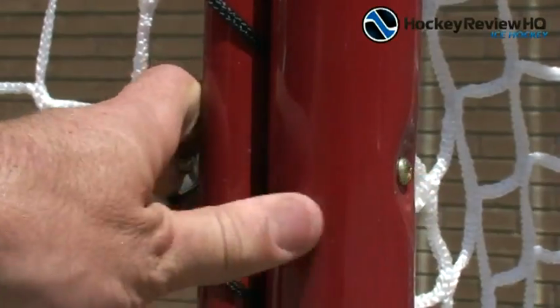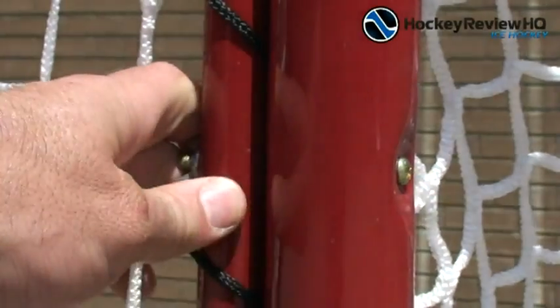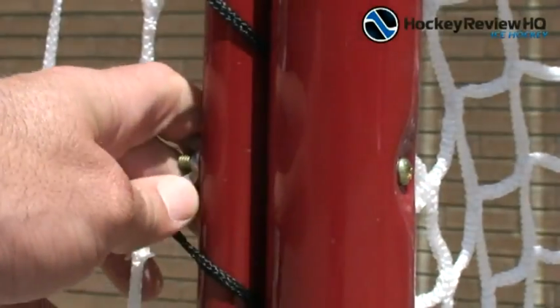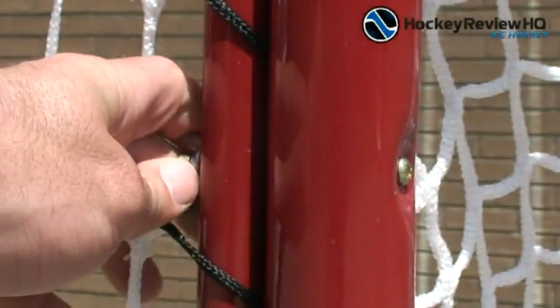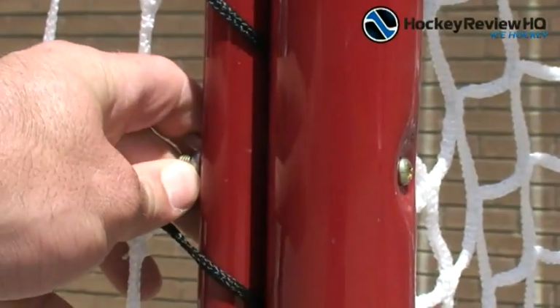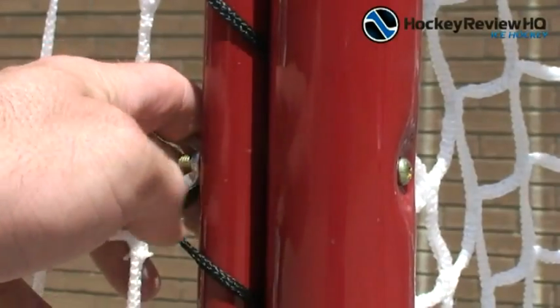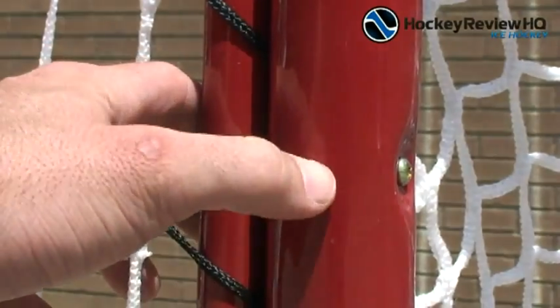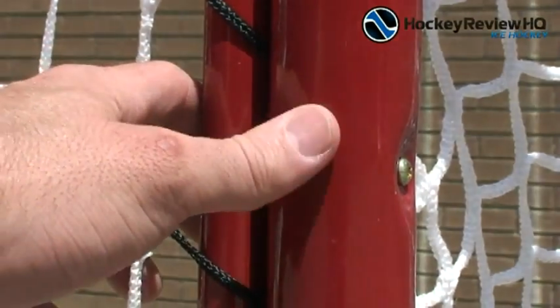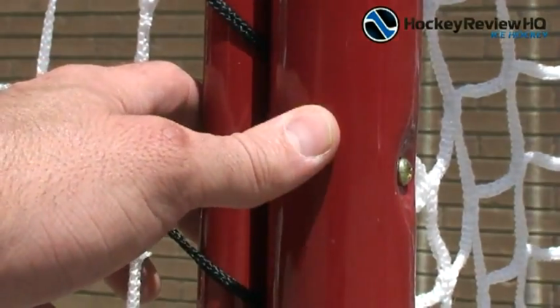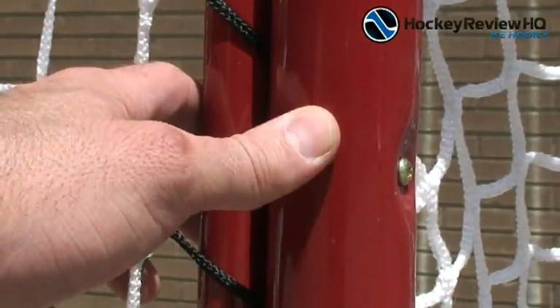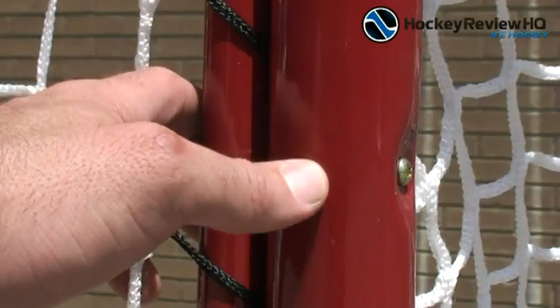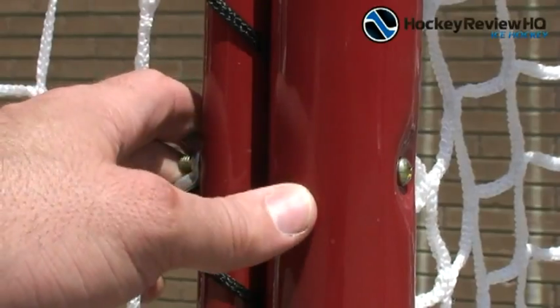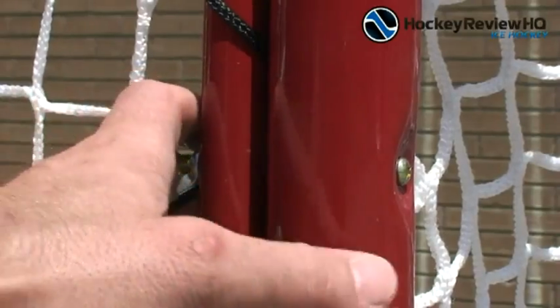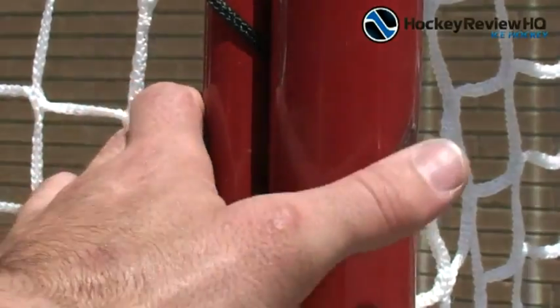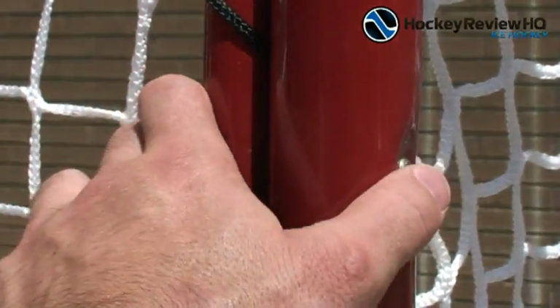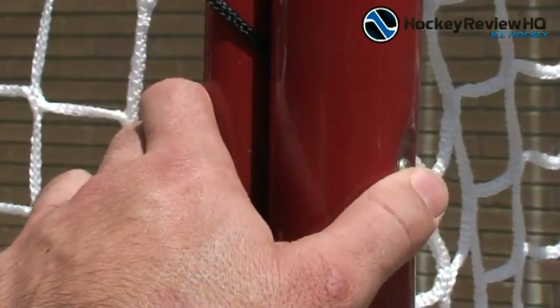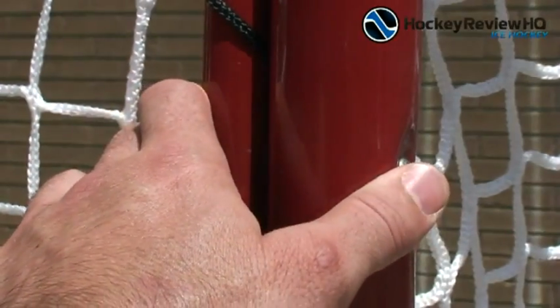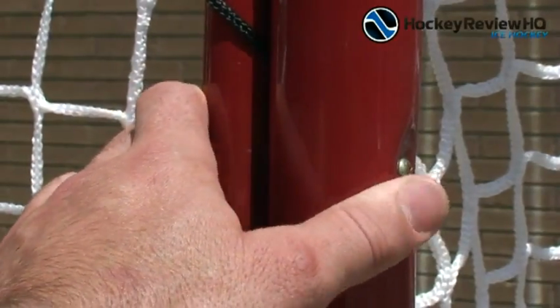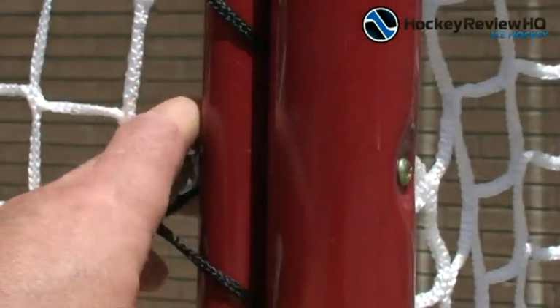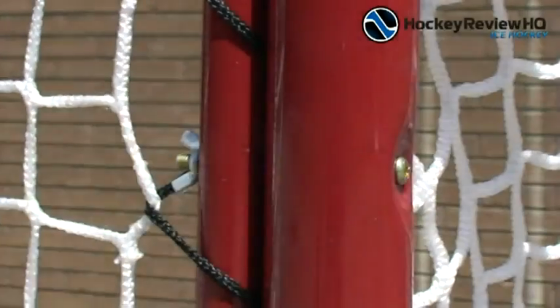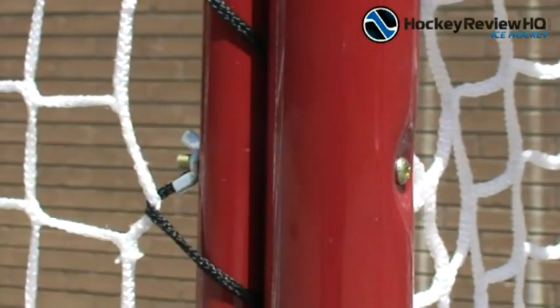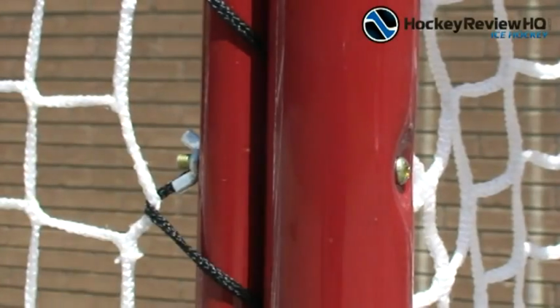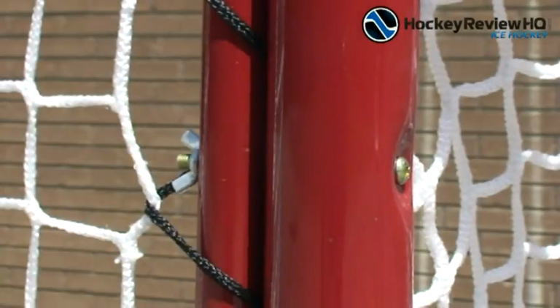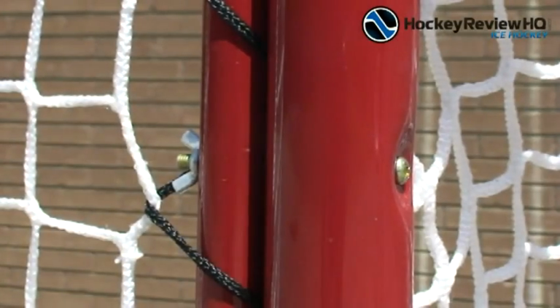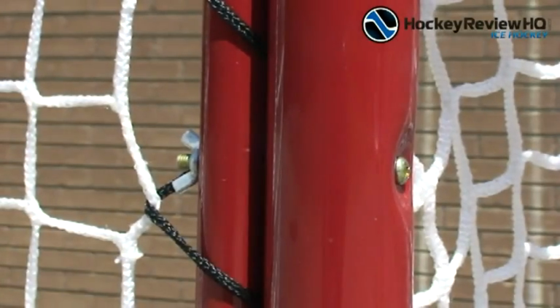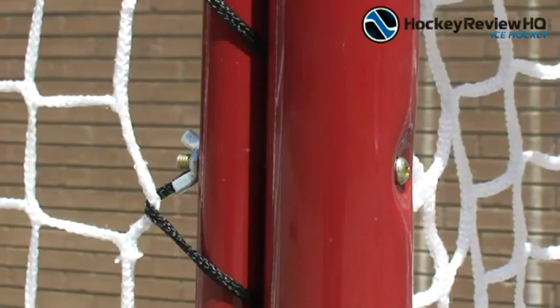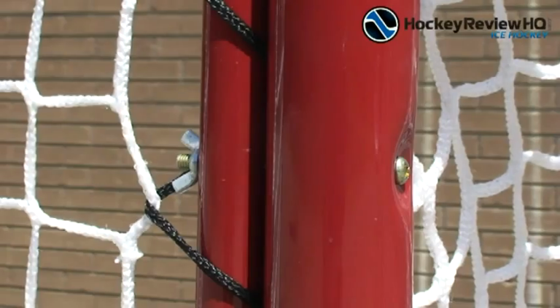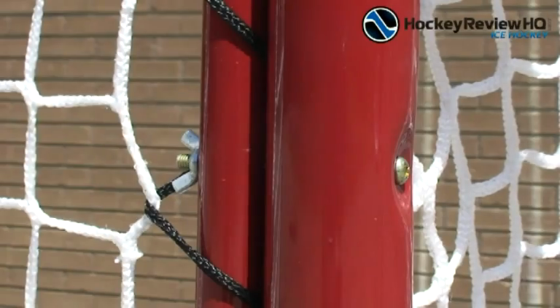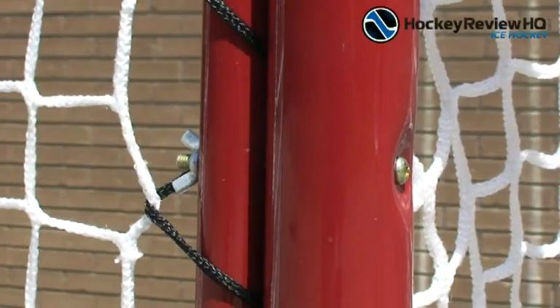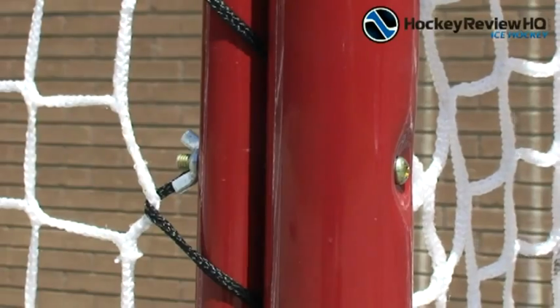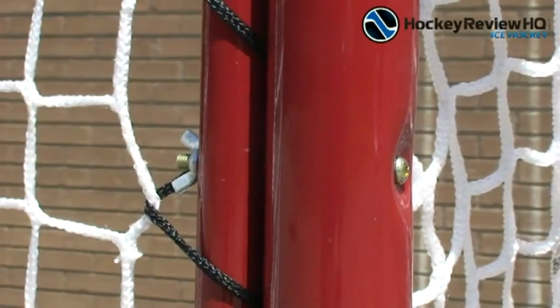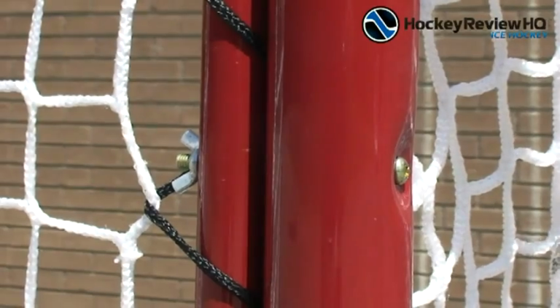If you have your own hockey net that is not an Easy Goal, you would have to drill your own holes. That's not a big deal — you just need a power drill and drill bit.